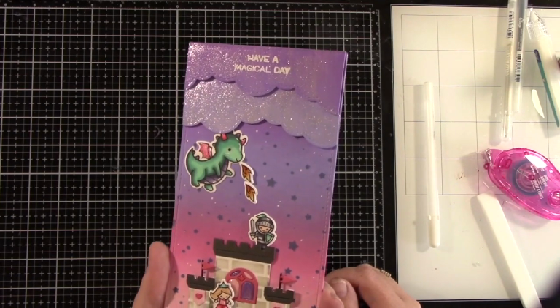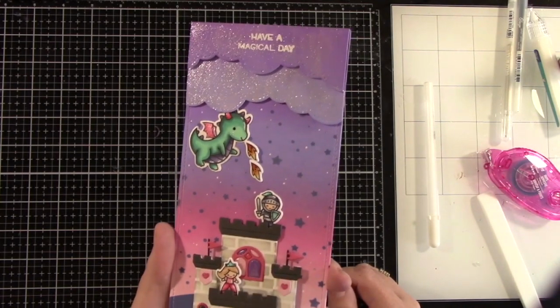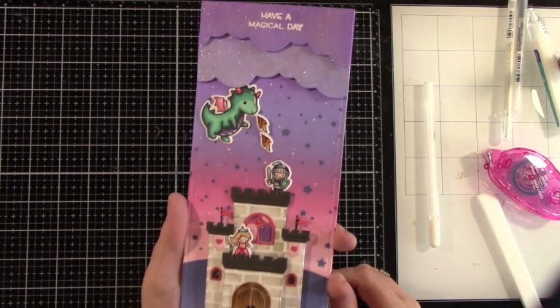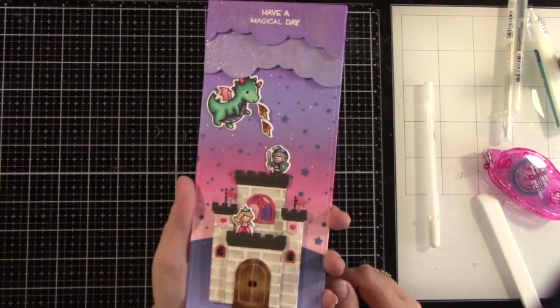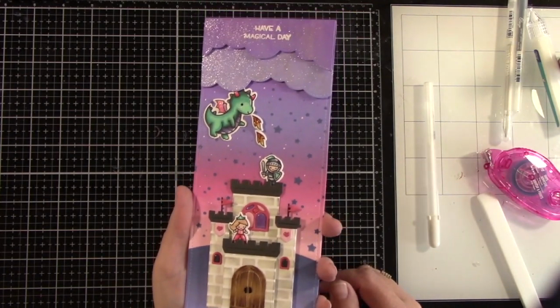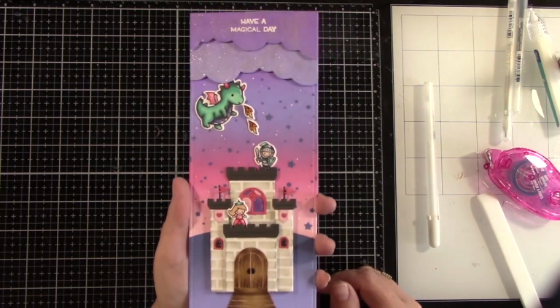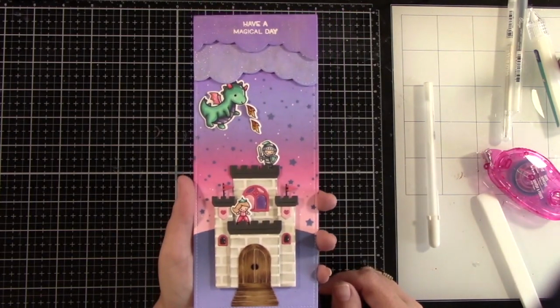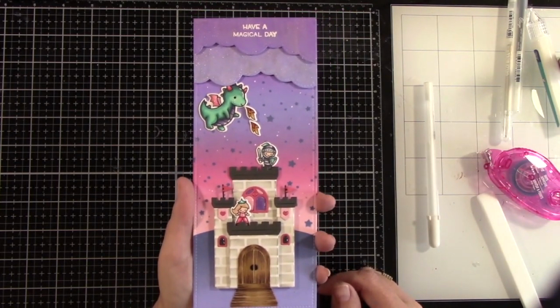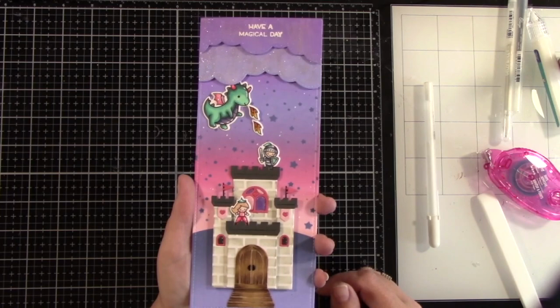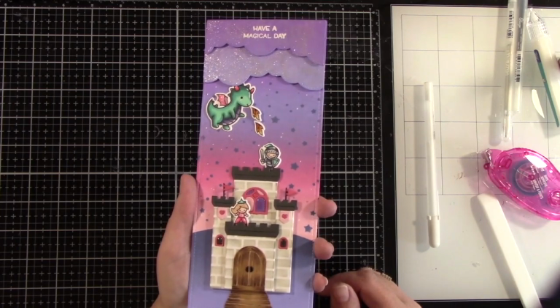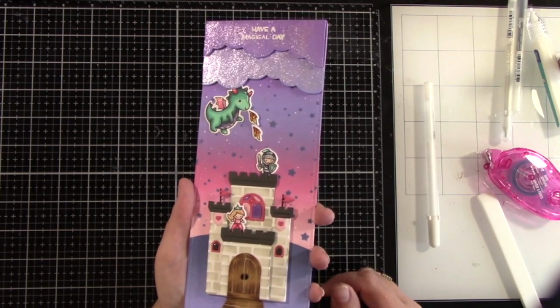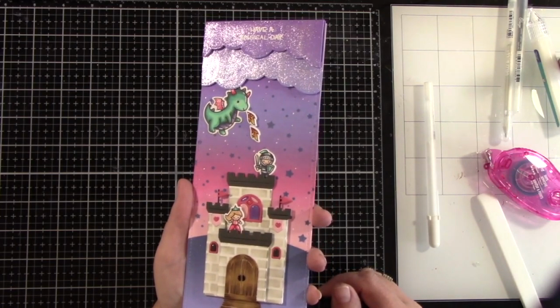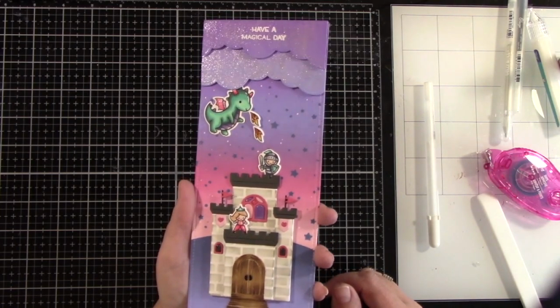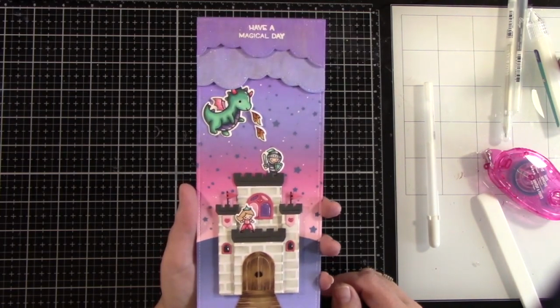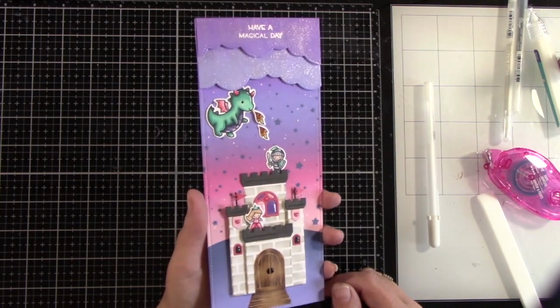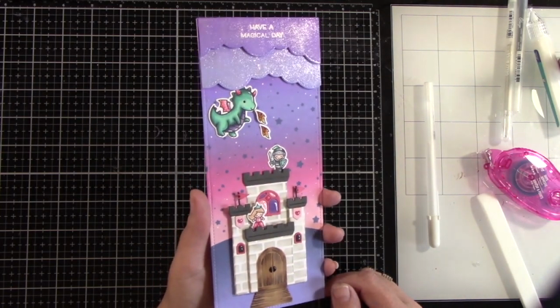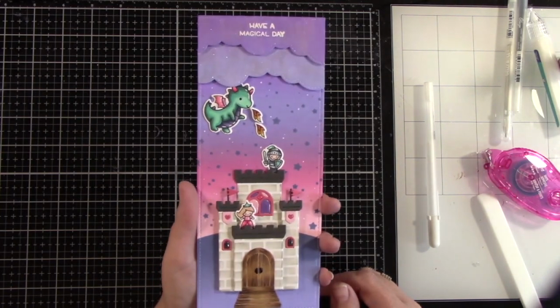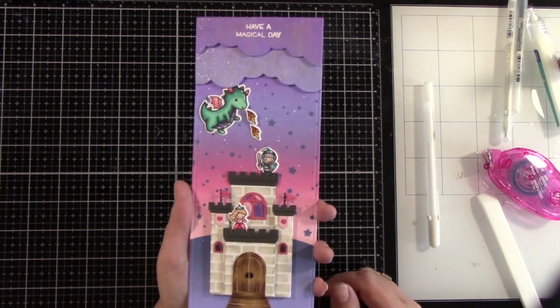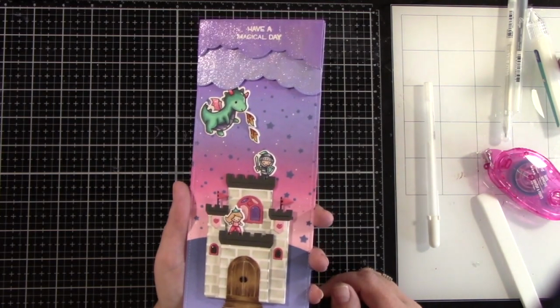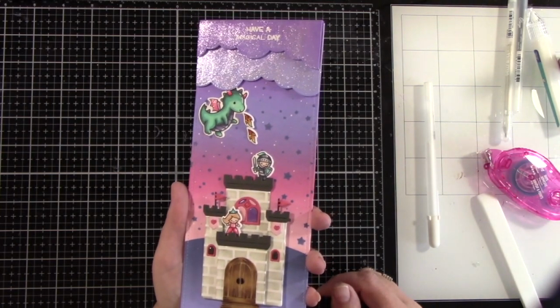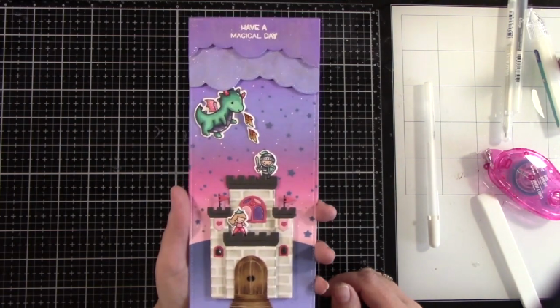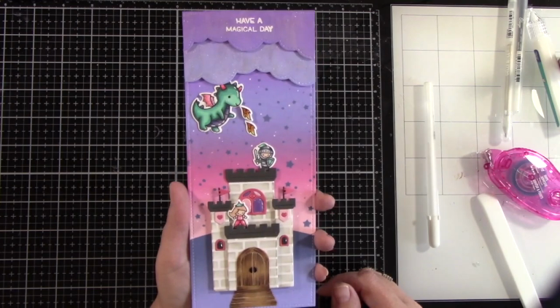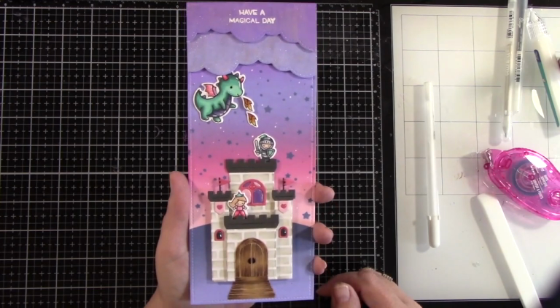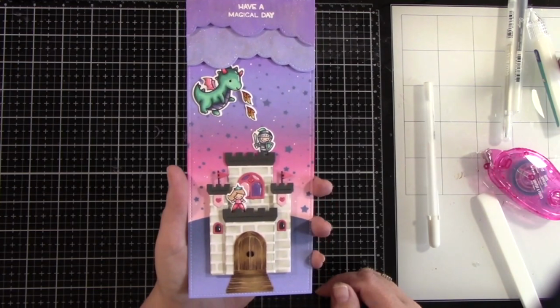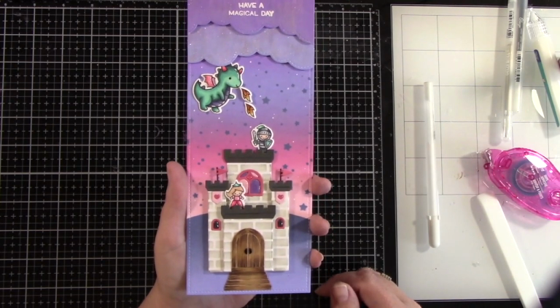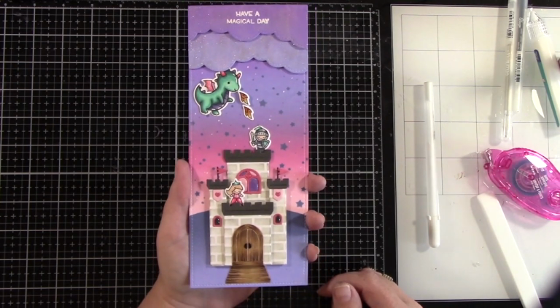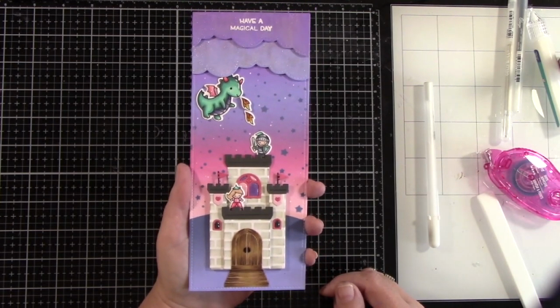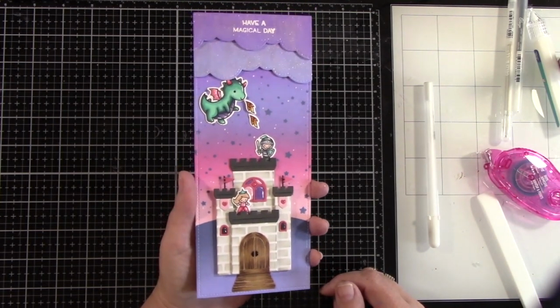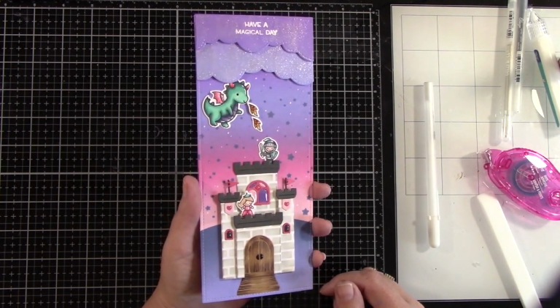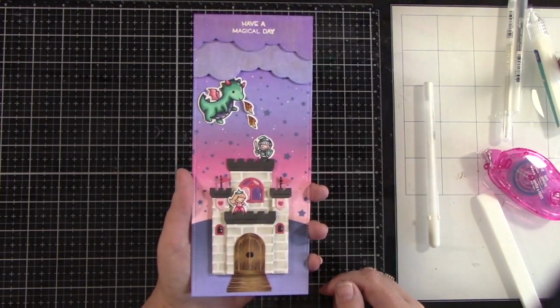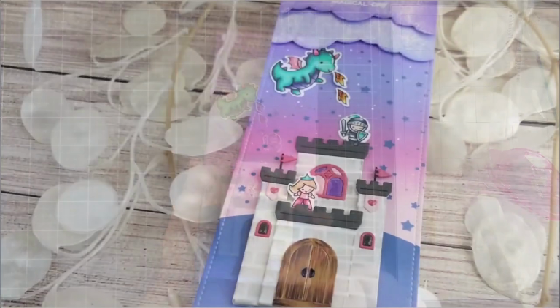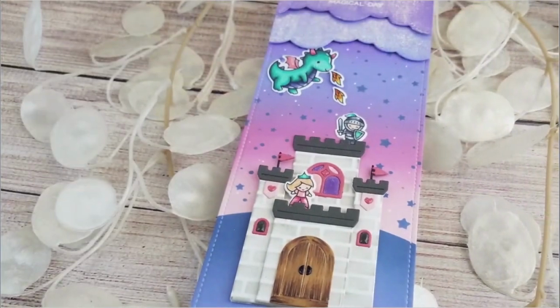This Build a Castle die is just absolutely wonderful. Thank you guys so very much for watching. I hope that you feel inspired by this project and I hope it makes you want to play with the Build a Castle die set. Thanks again. Bye!